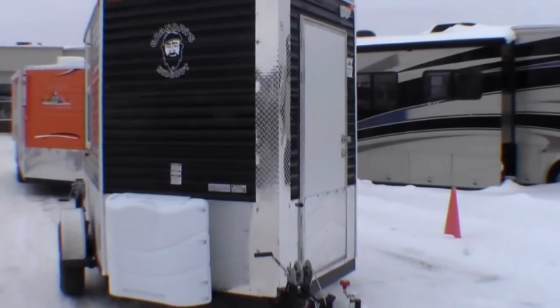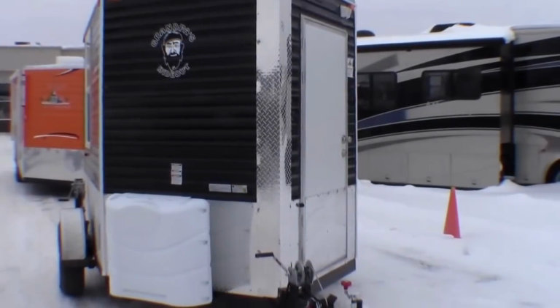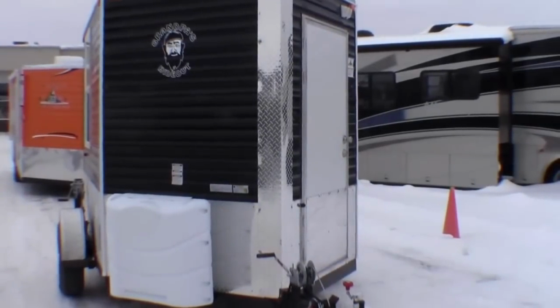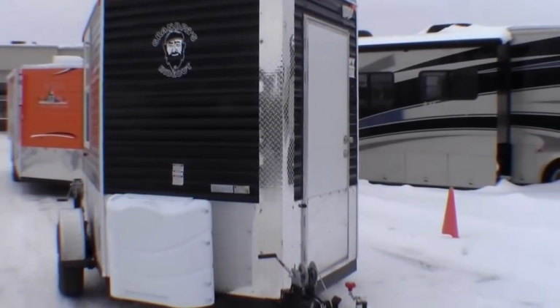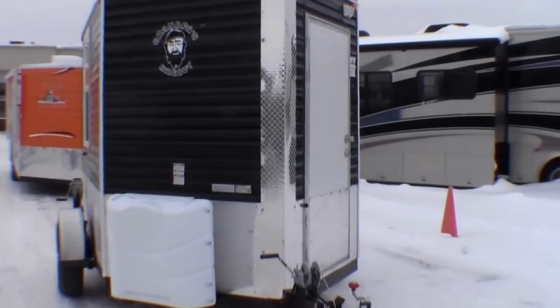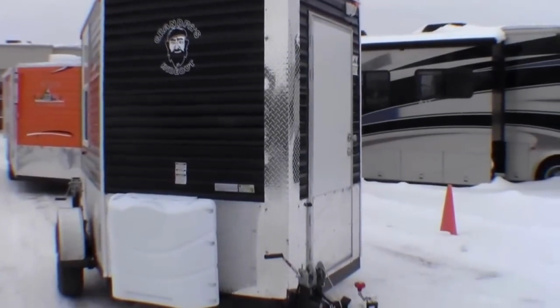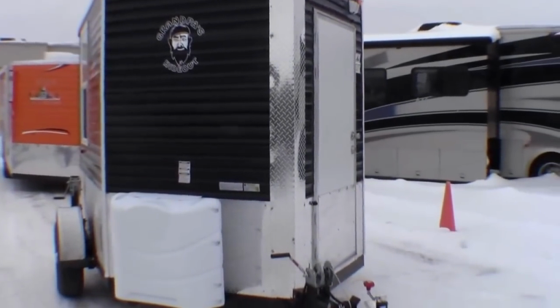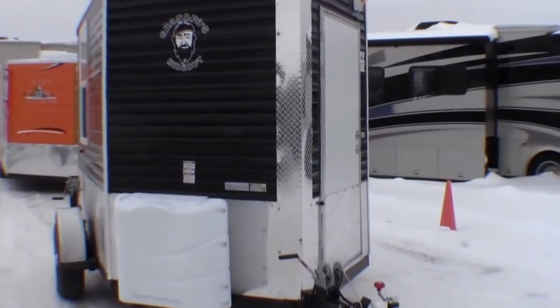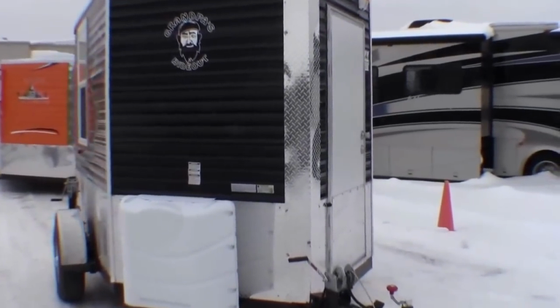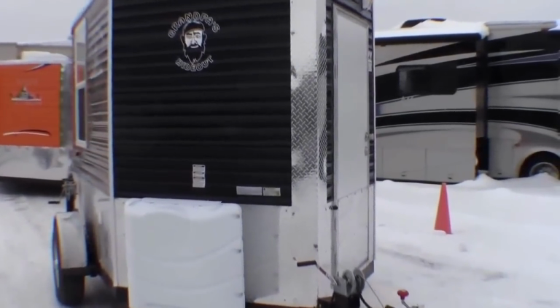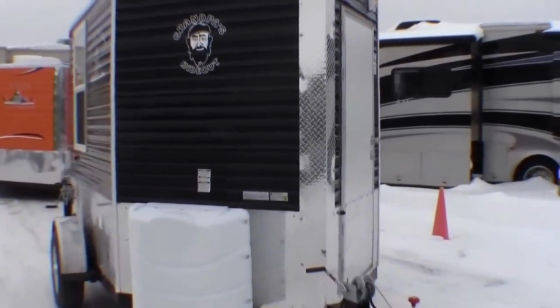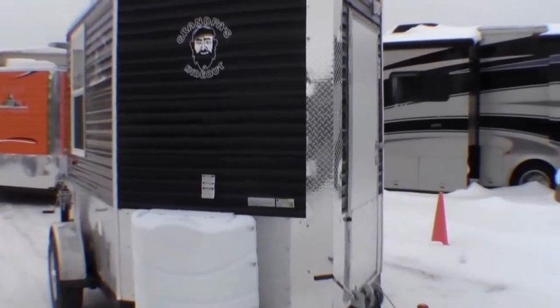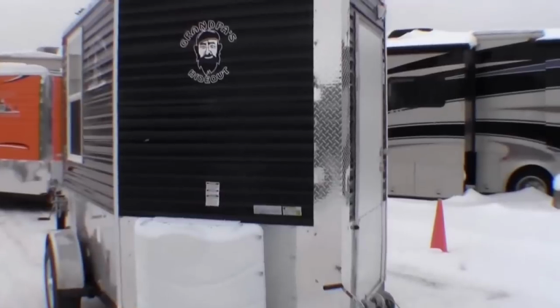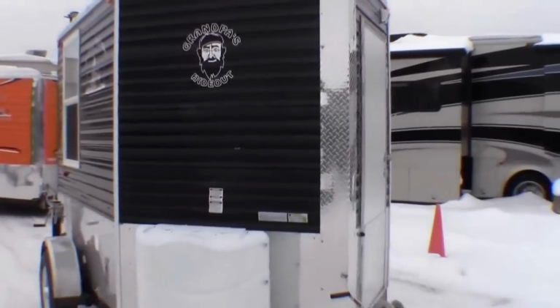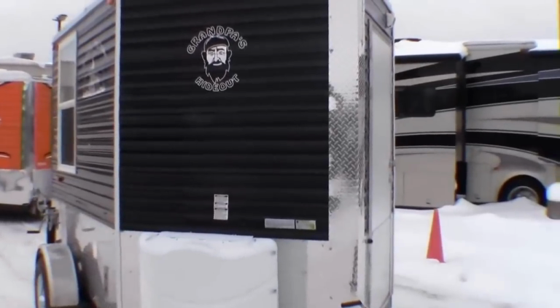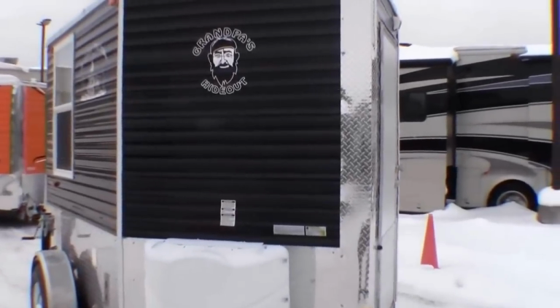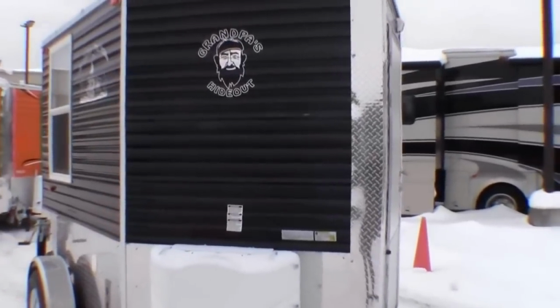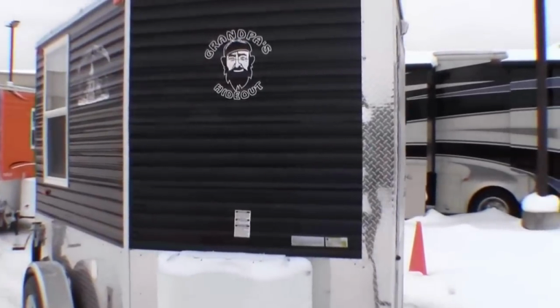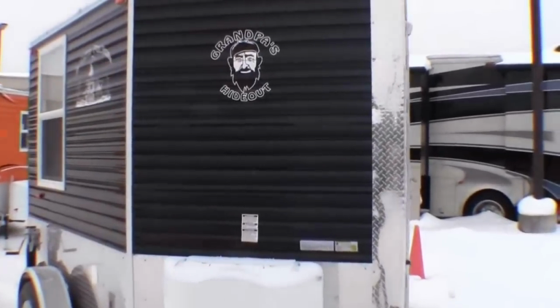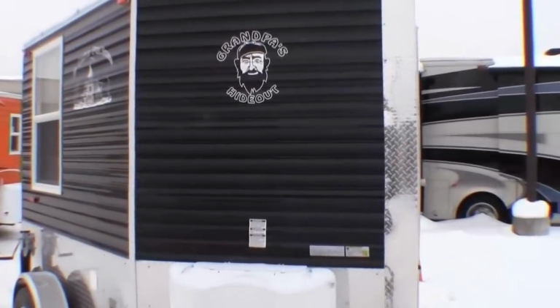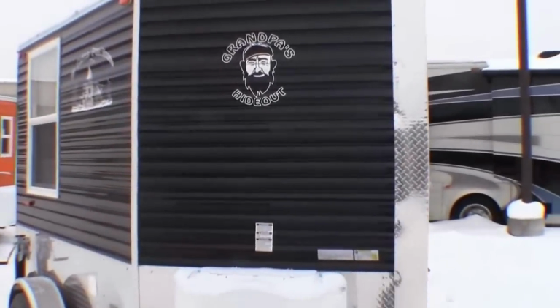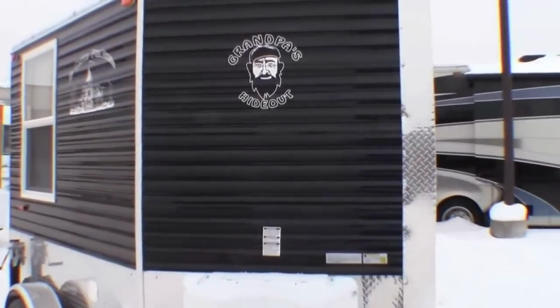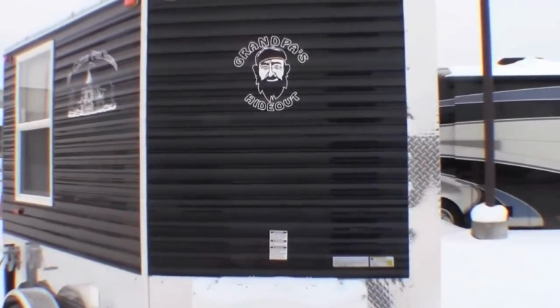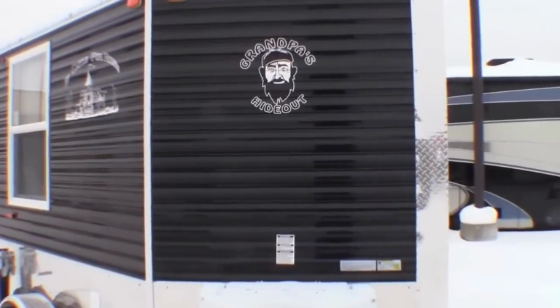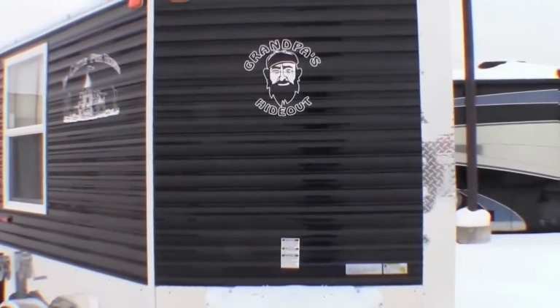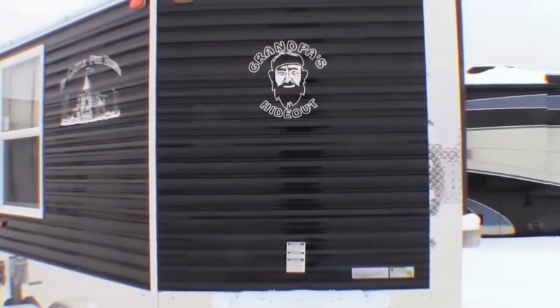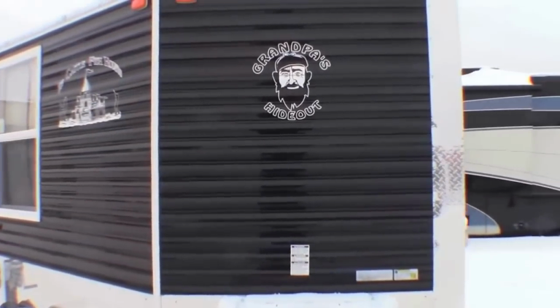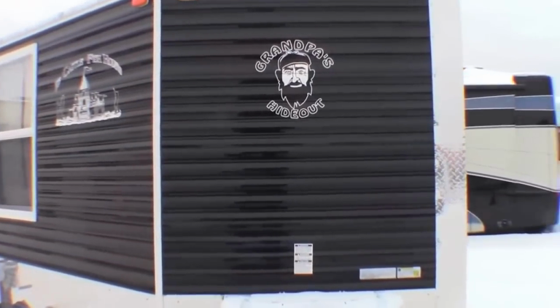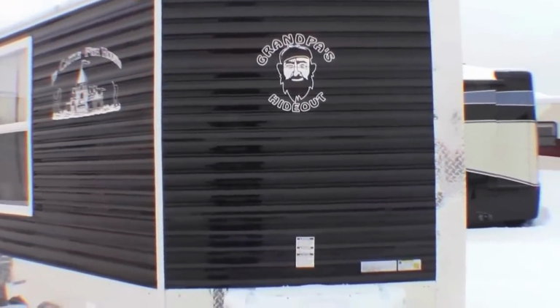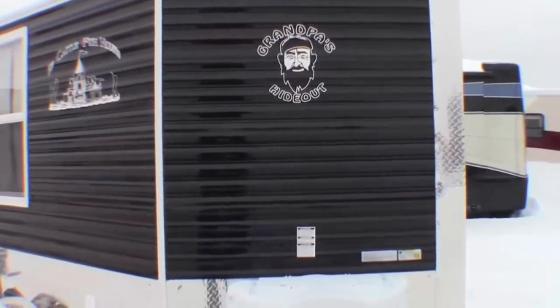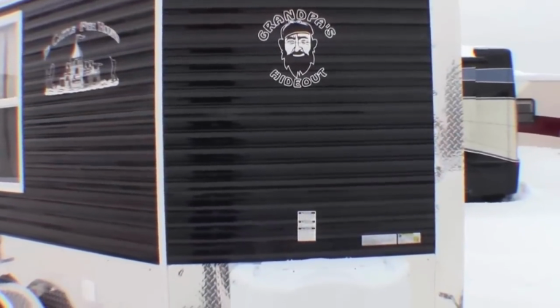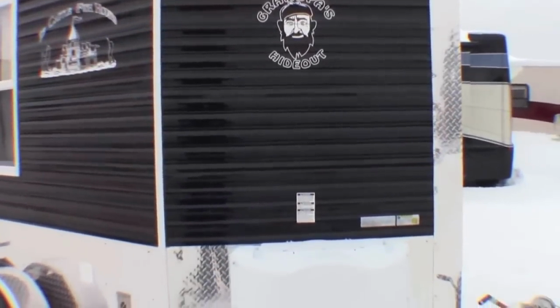Hello, my name is Andy Johnson. I'm at Bullion RV in beautiful, cloudy Duluth, Minnesota. Today I want to take a little bit of time and show you our brand new 2014 Grandpa's Hideout.